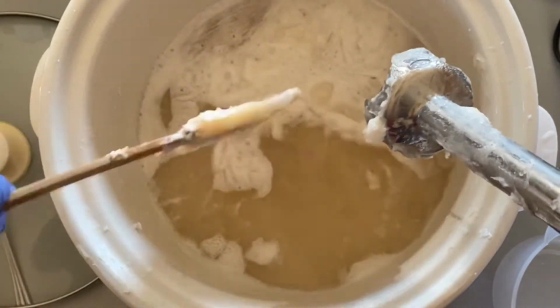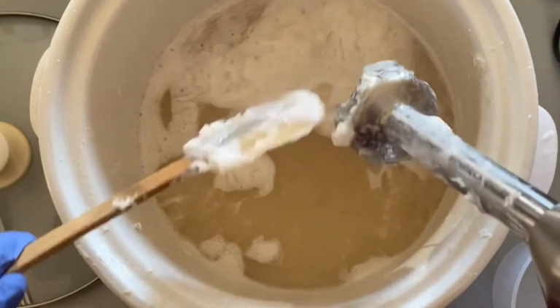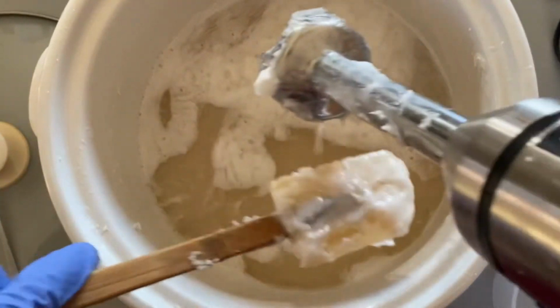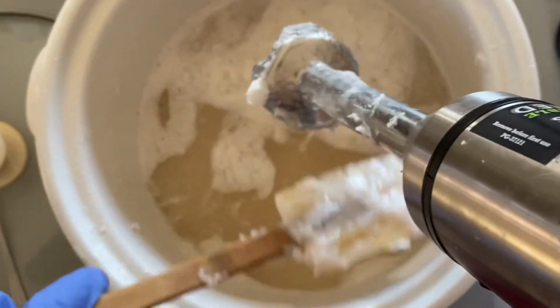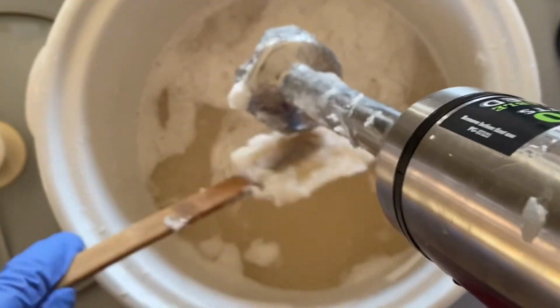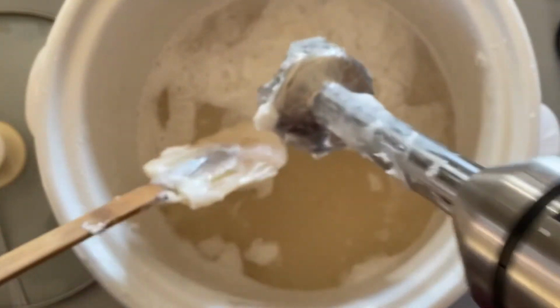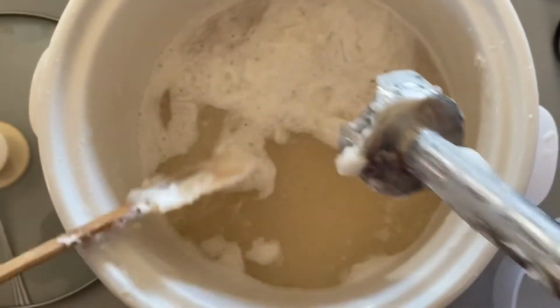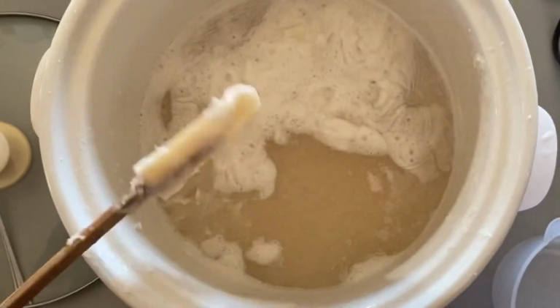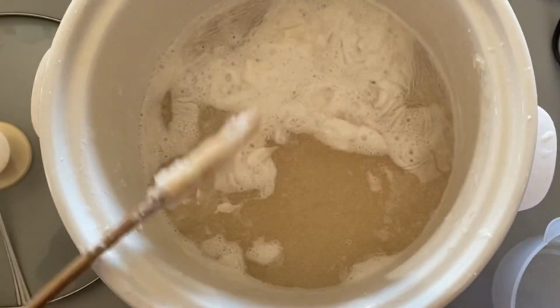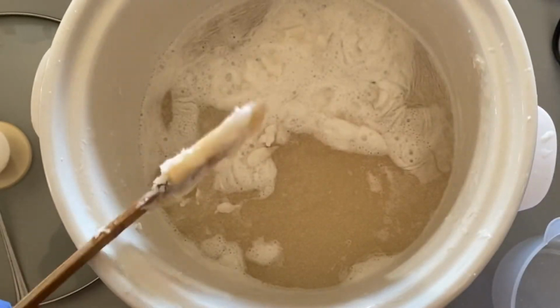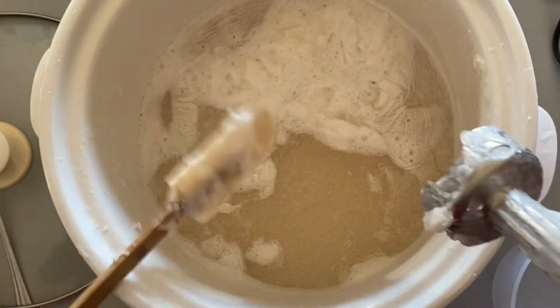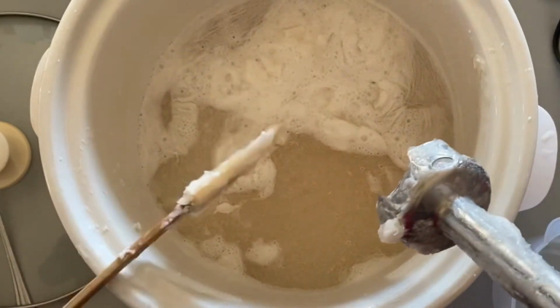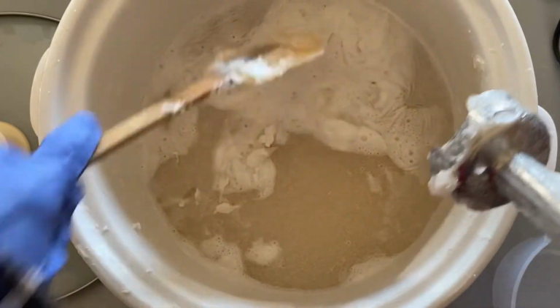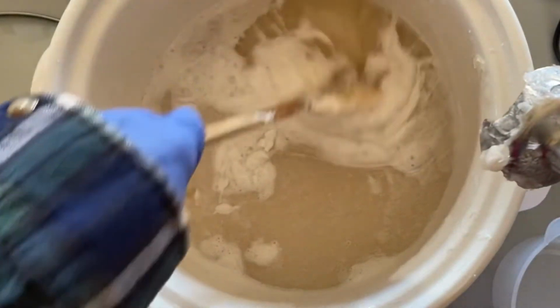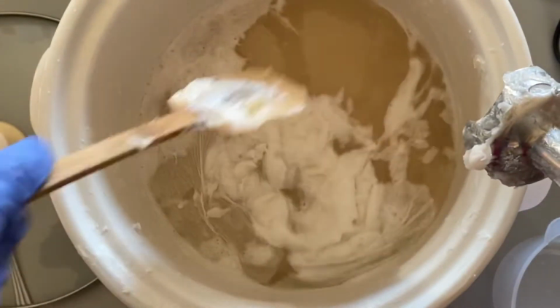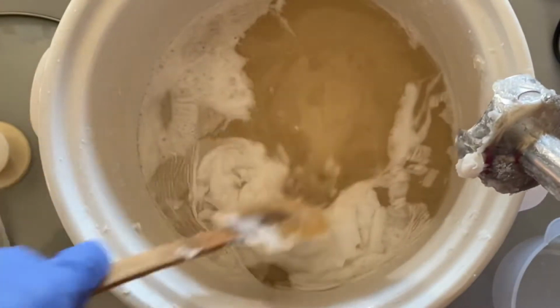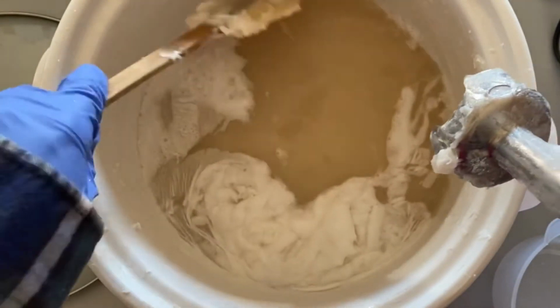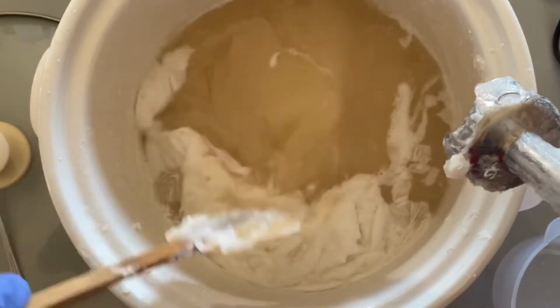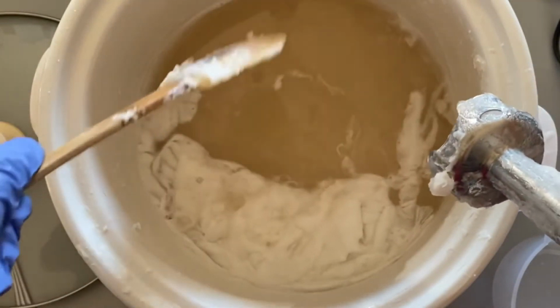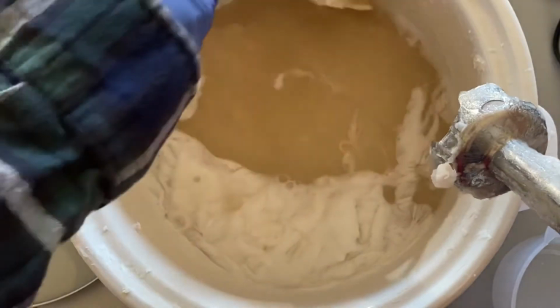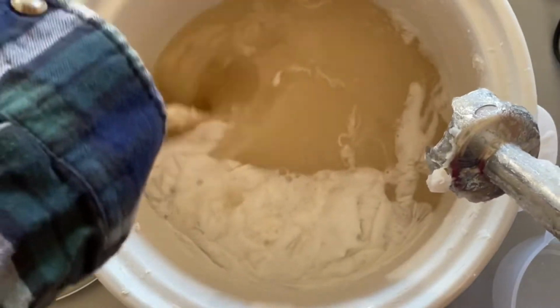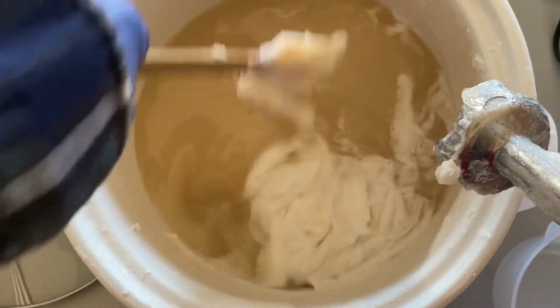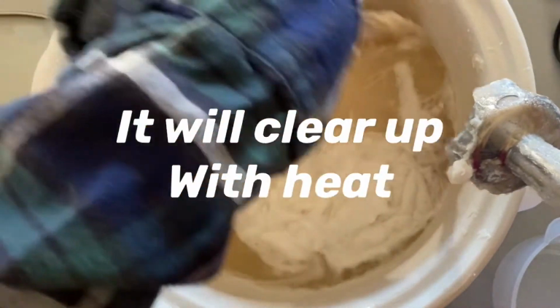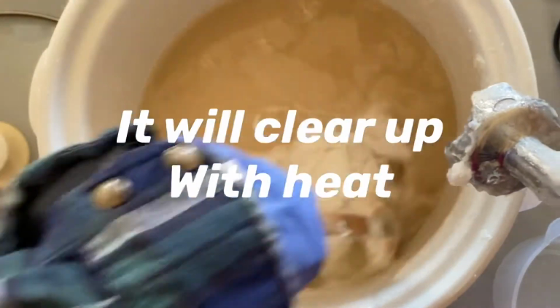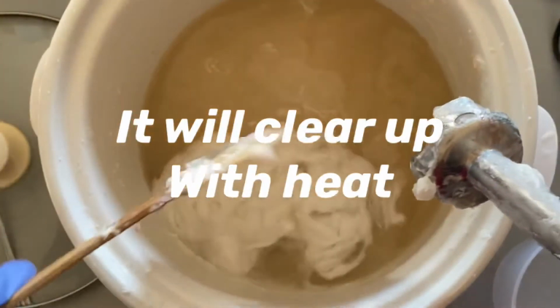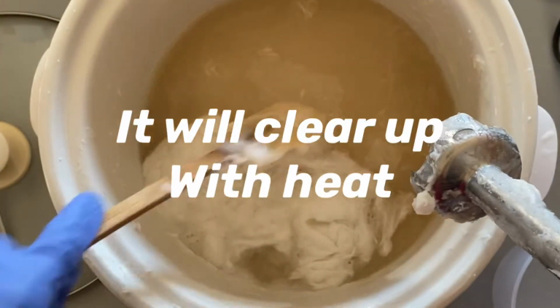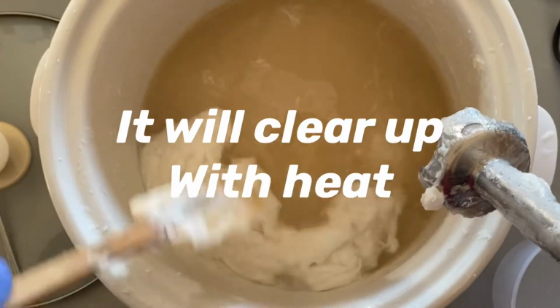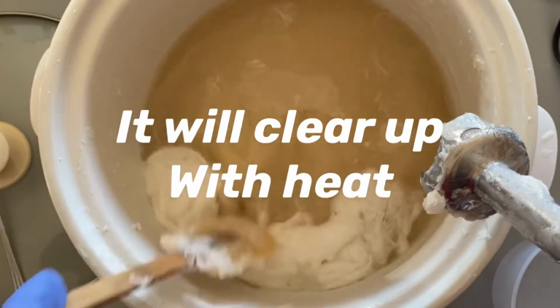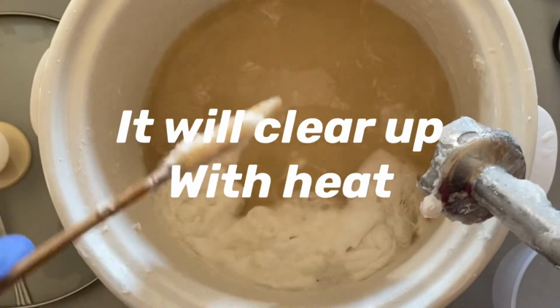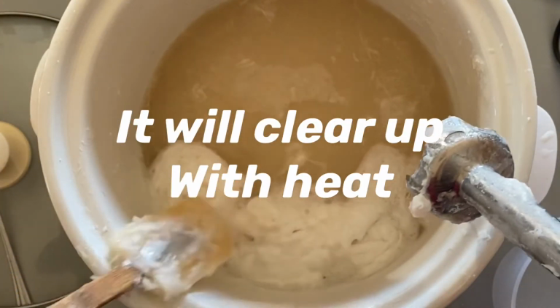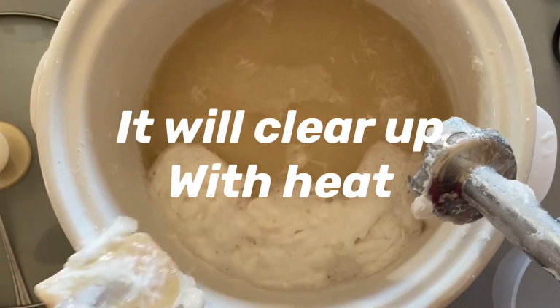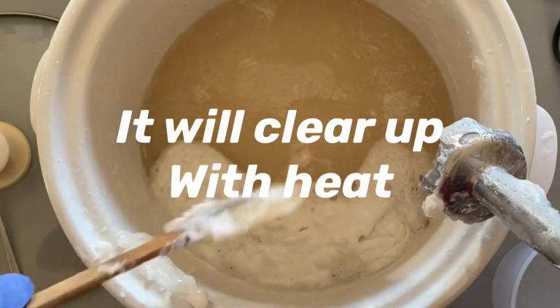I think I want it to clear up some more. With me putting all that alcohol and it not being warm, I think it's got to heat up some. So I'm going to put it on time lapse and we'll just watch it clear out.